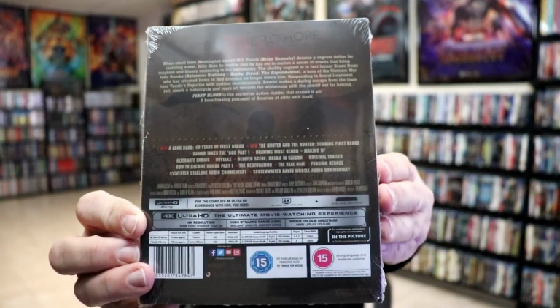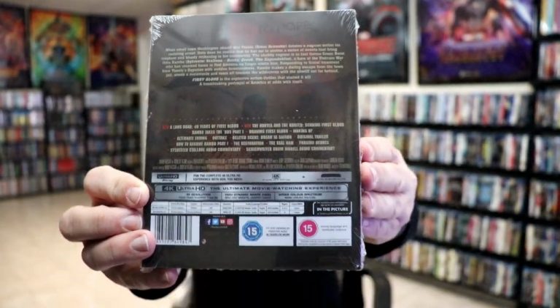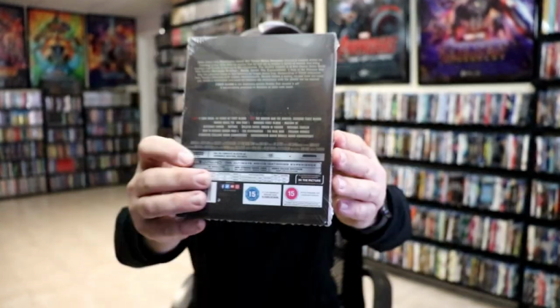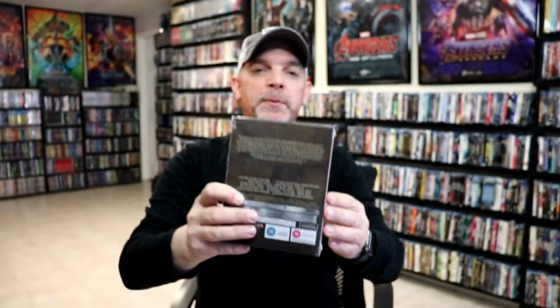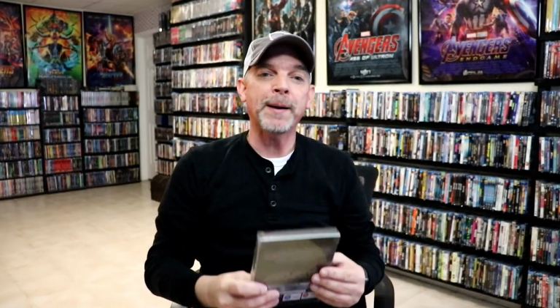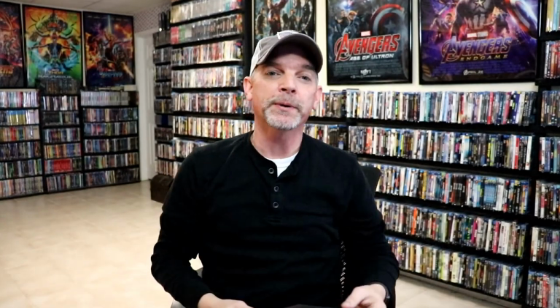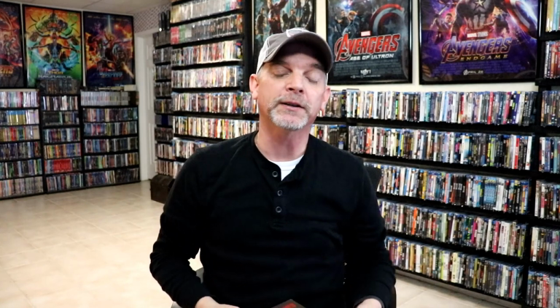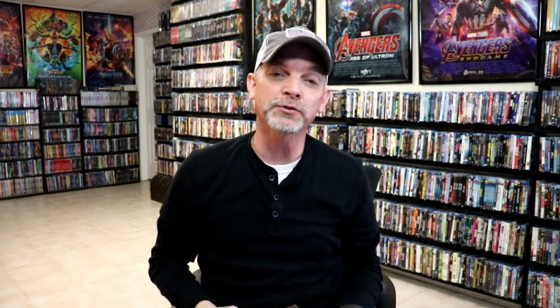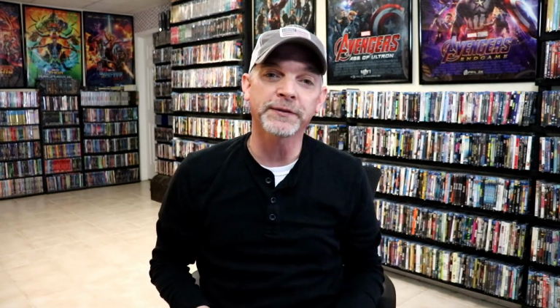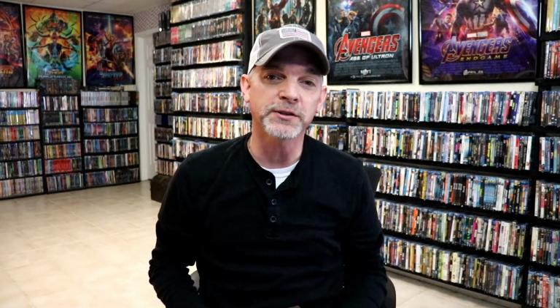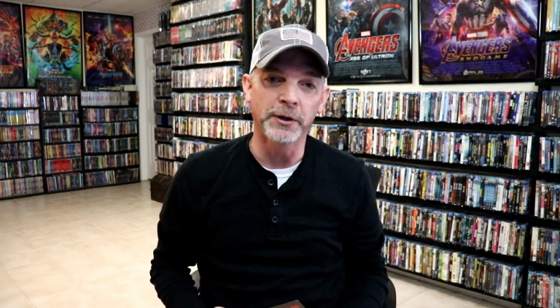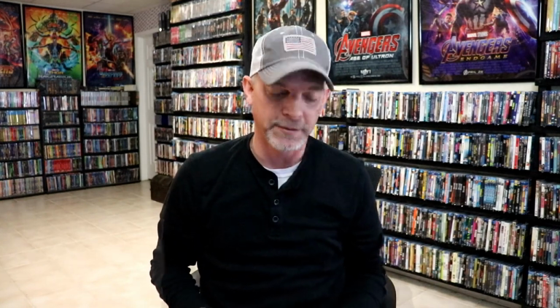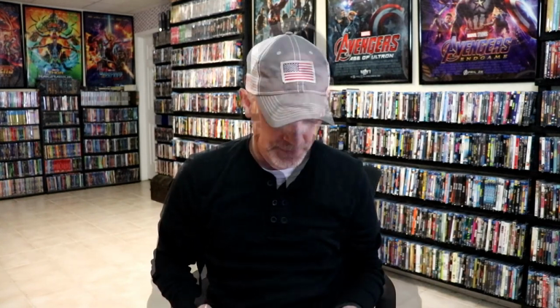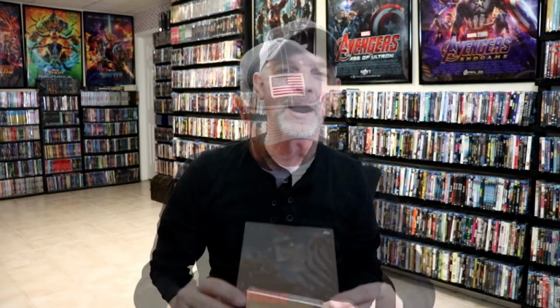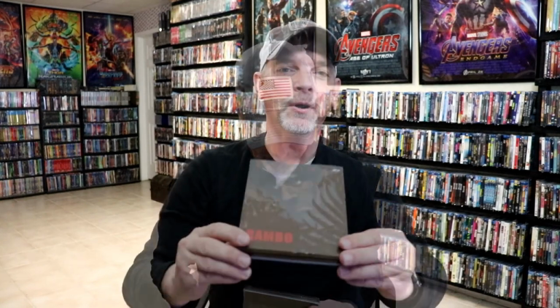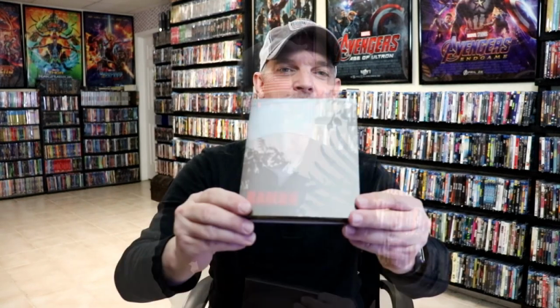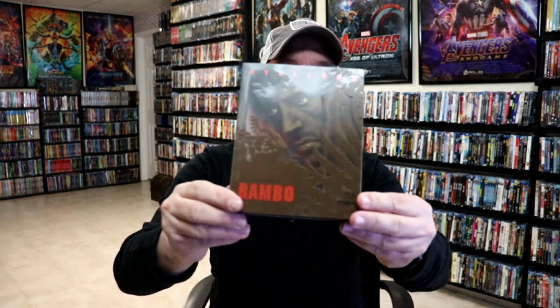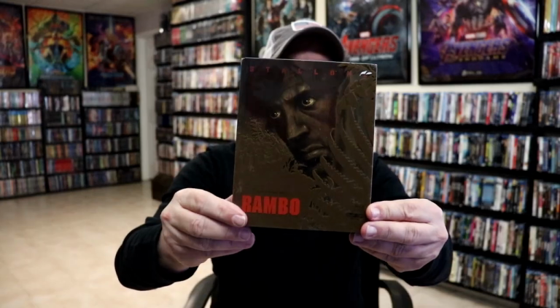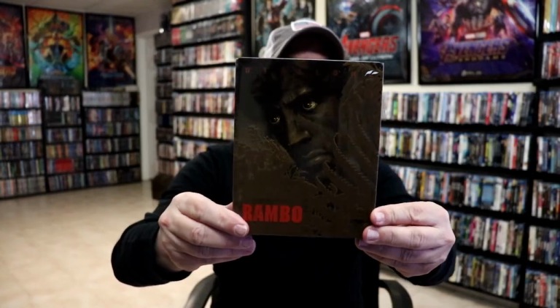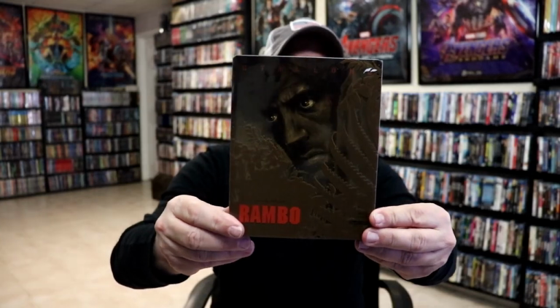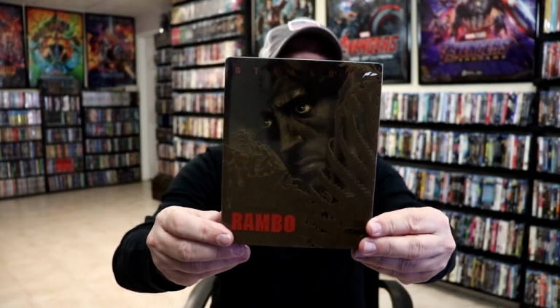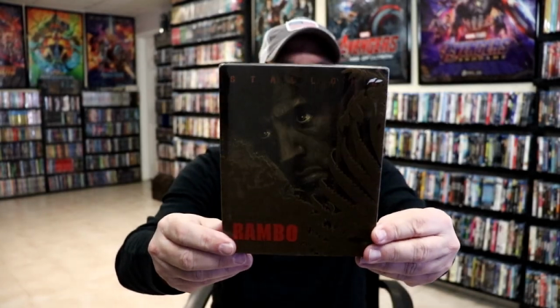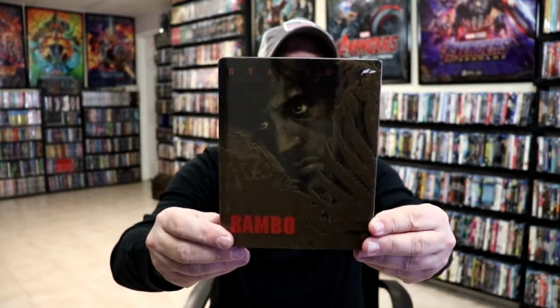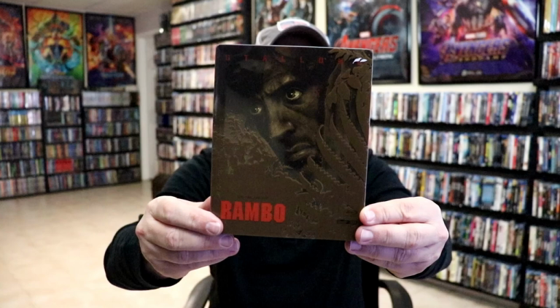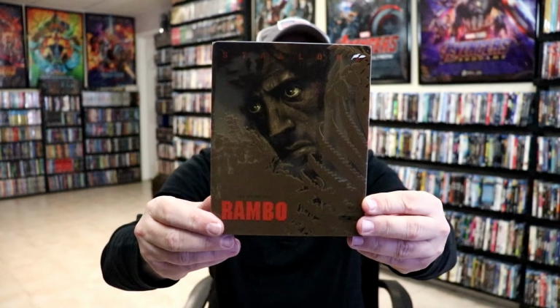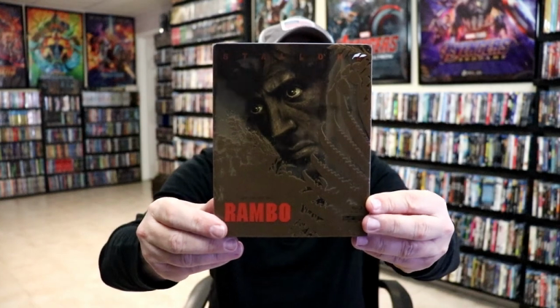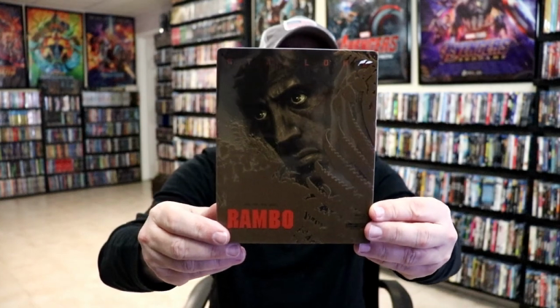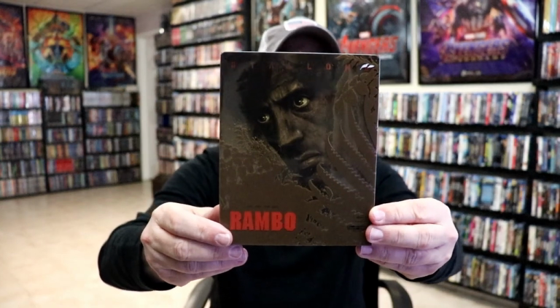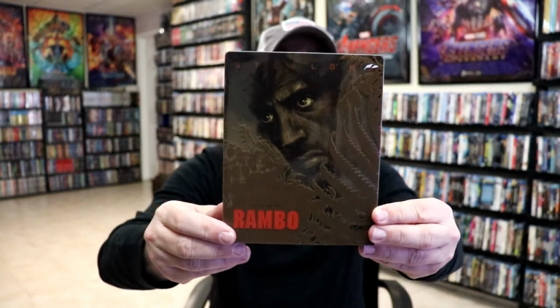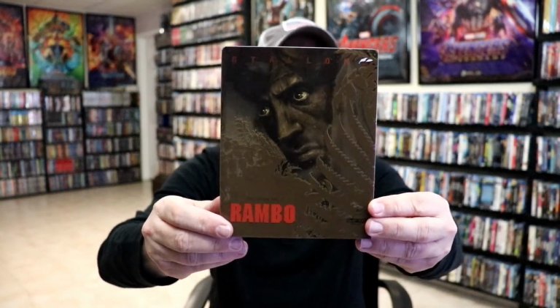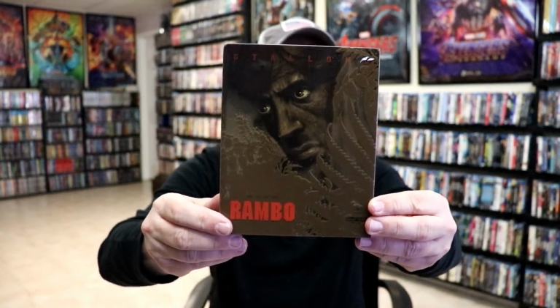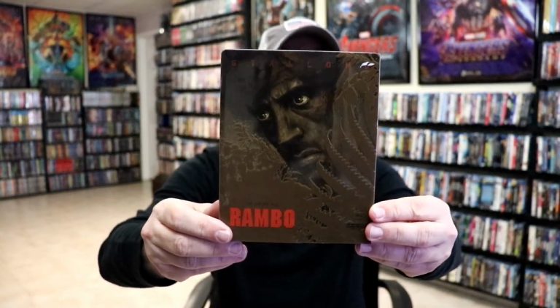I'm going to go ahead and remove this from the wrapper, and we can take a closer look at this Steelbook. I've got the wrapper off. So this right here is the Steelbook for Rambo First Blood, not just Rambo.